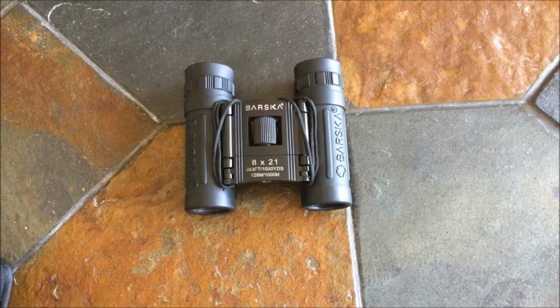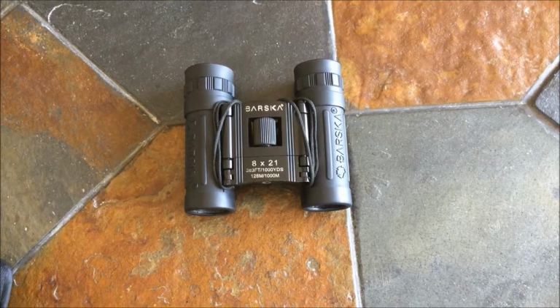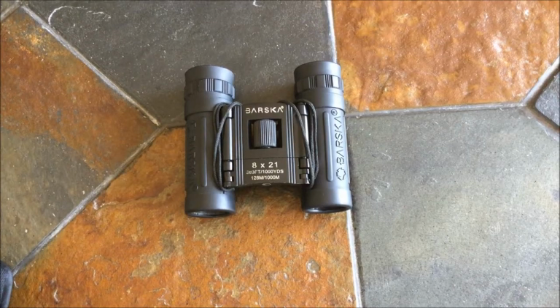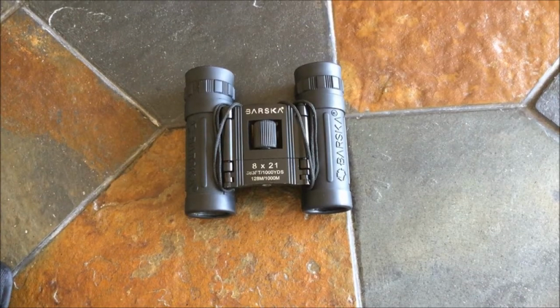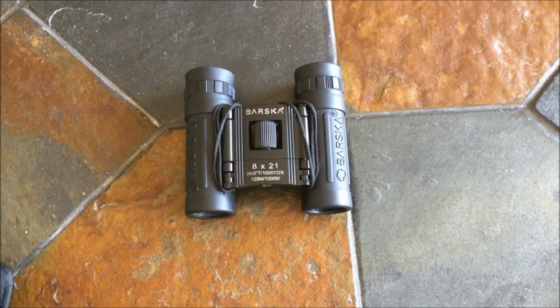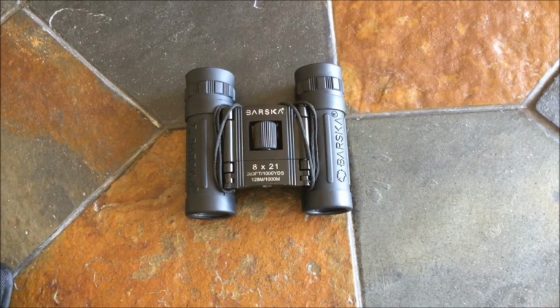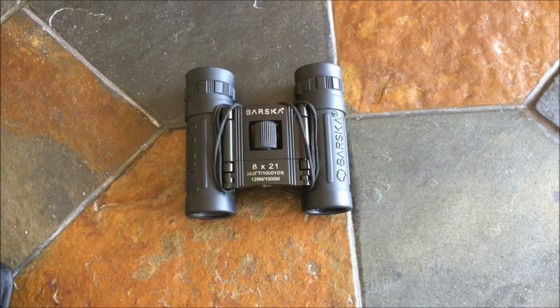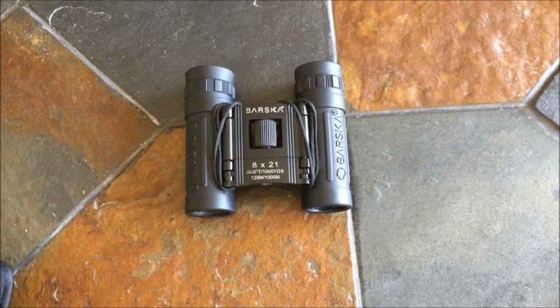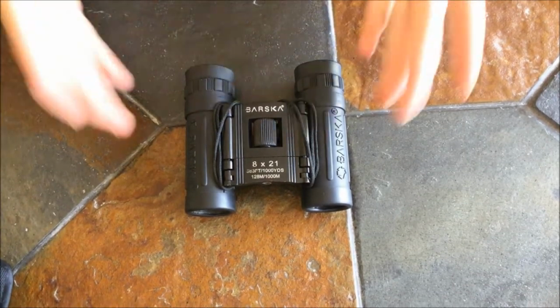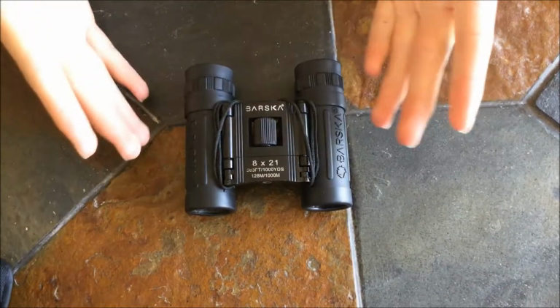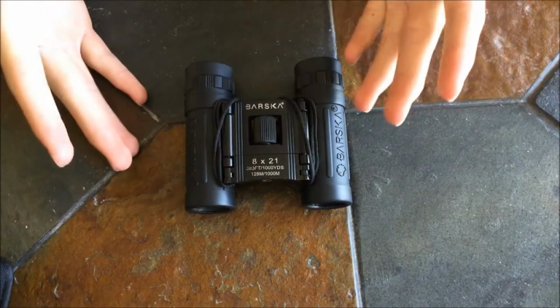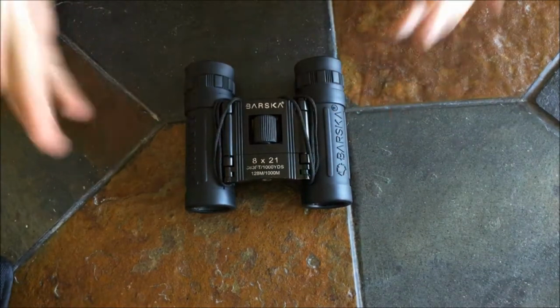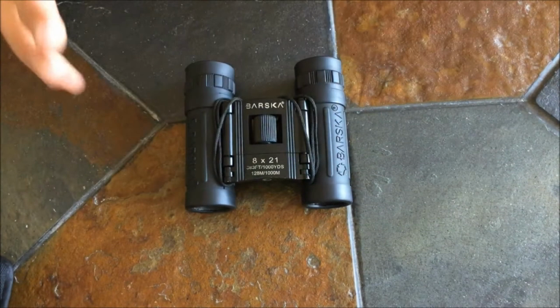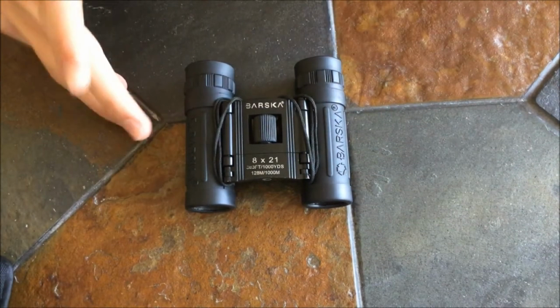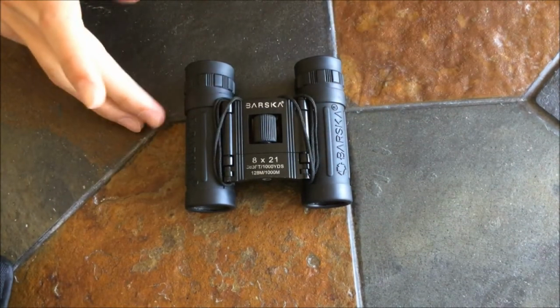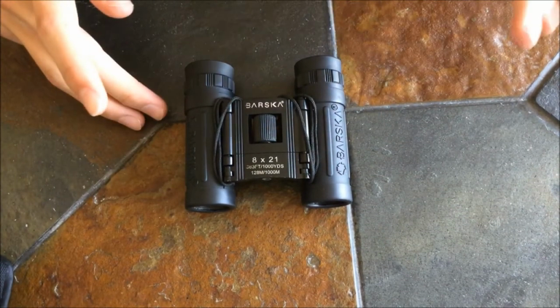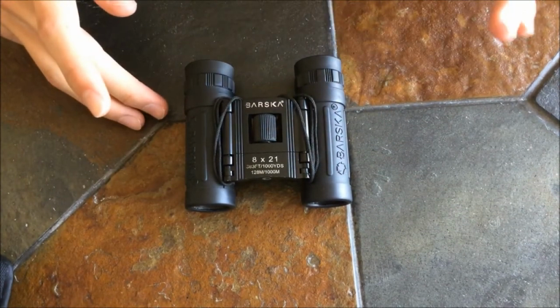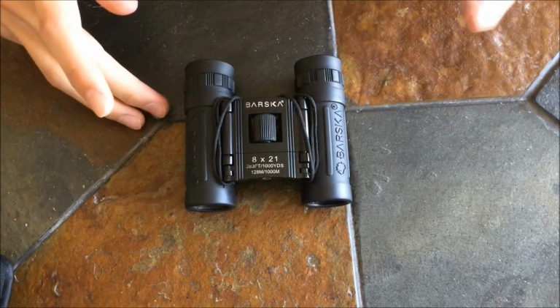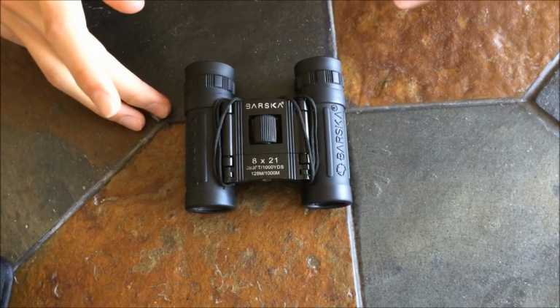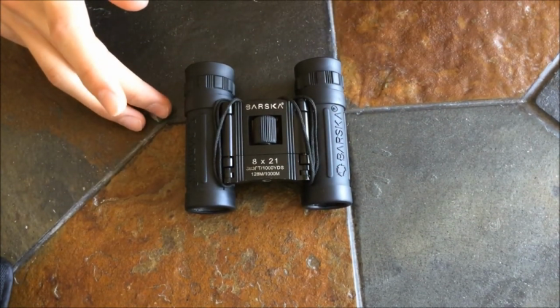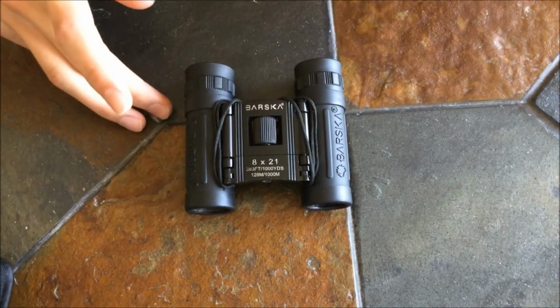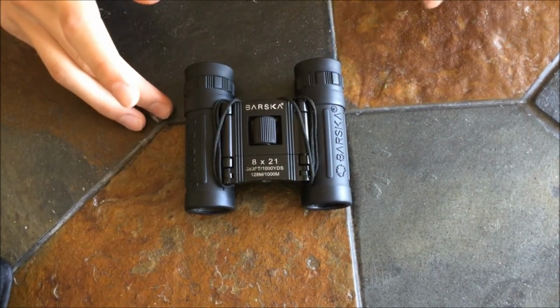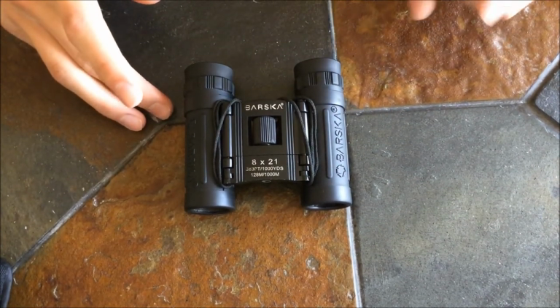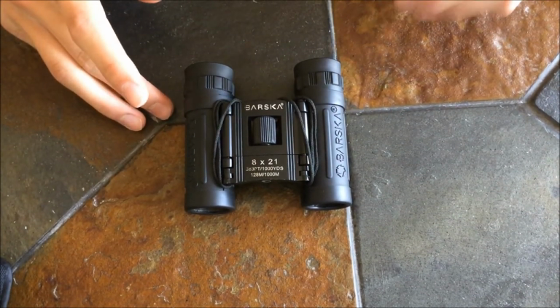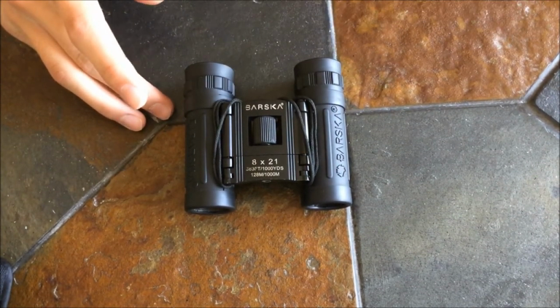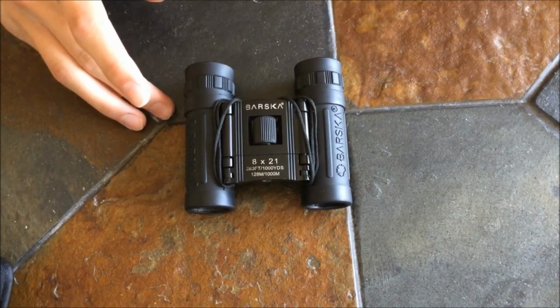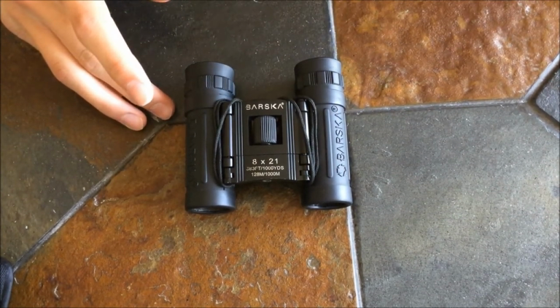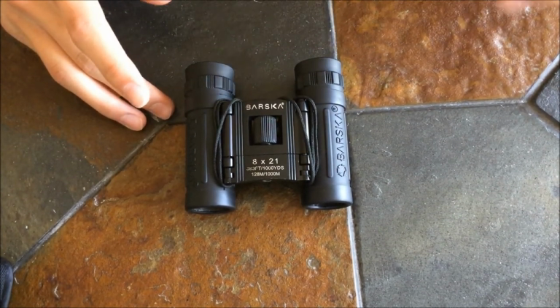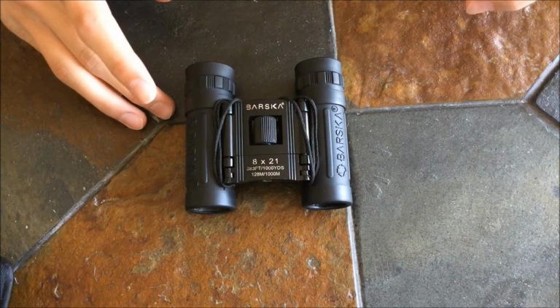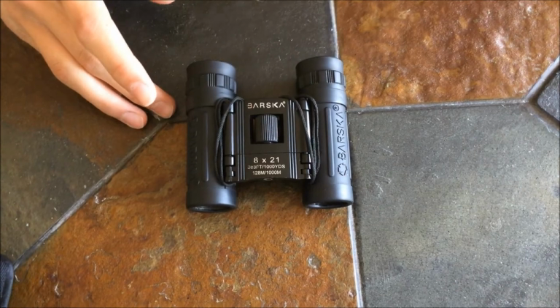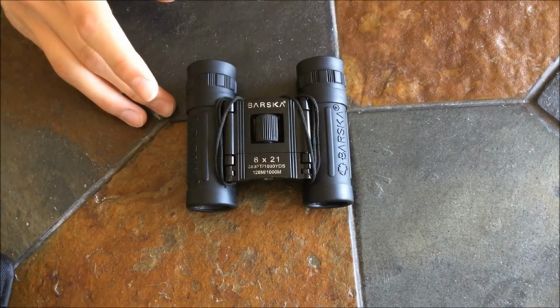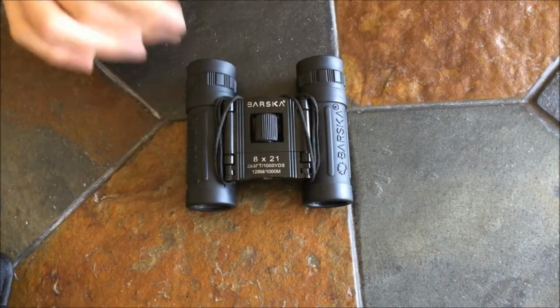Welcome back, guys. These are the binoculars, and if you didn't catch what they were called before, they're called the Barska — with a K — Lucid Binoculars.